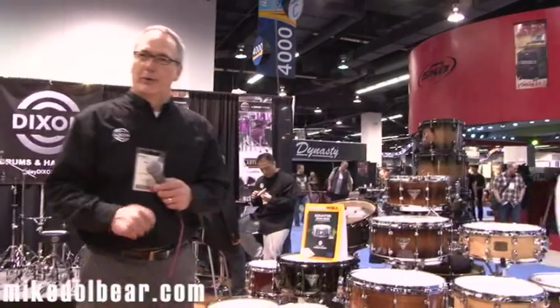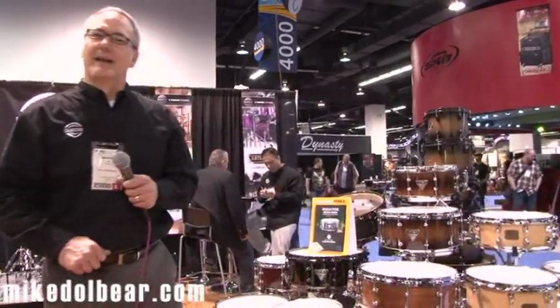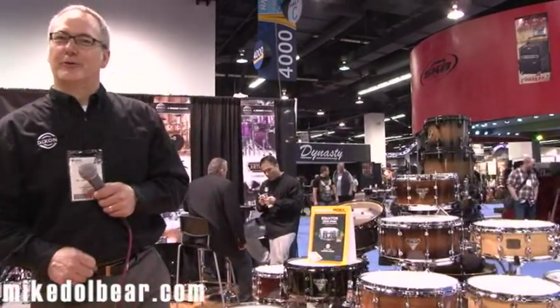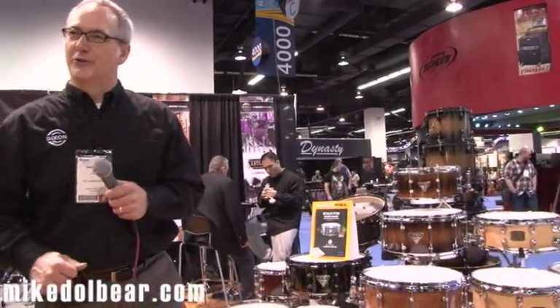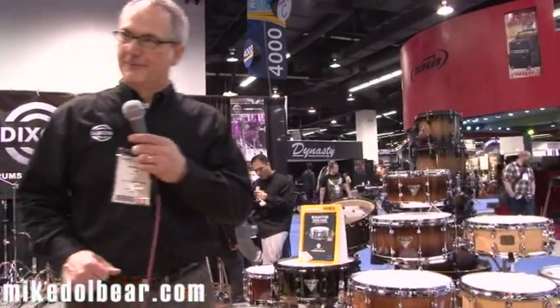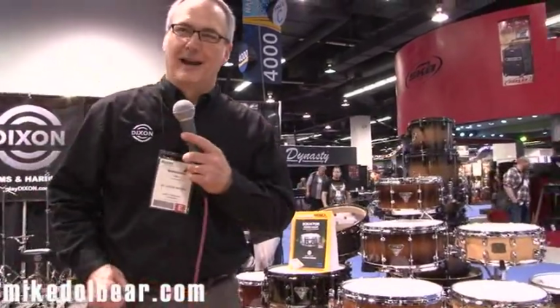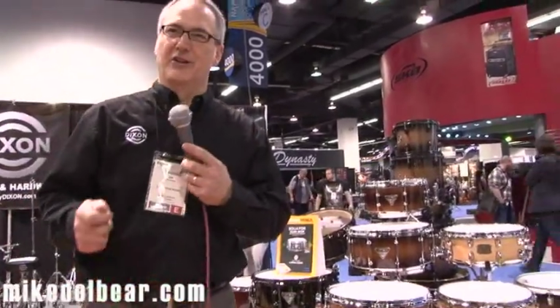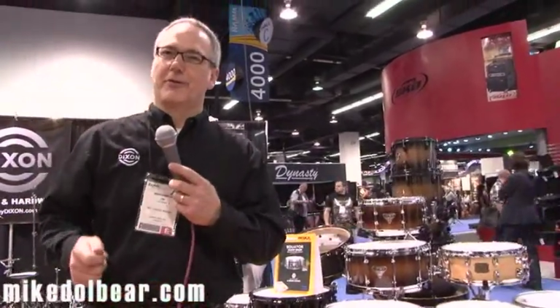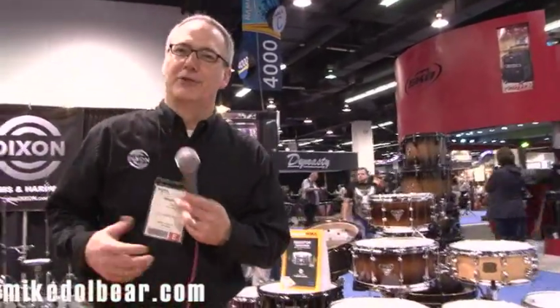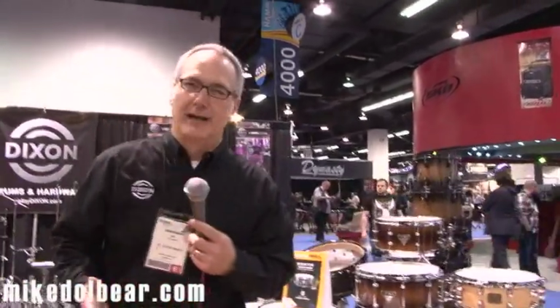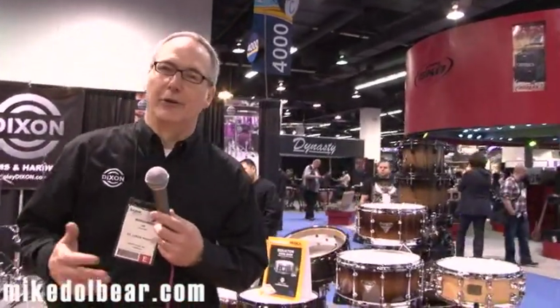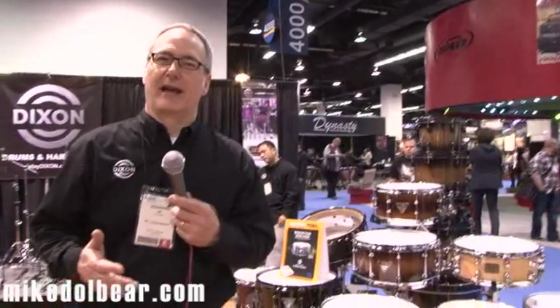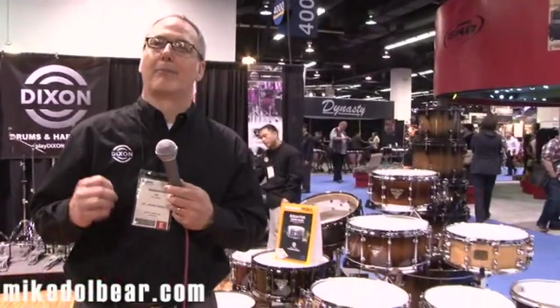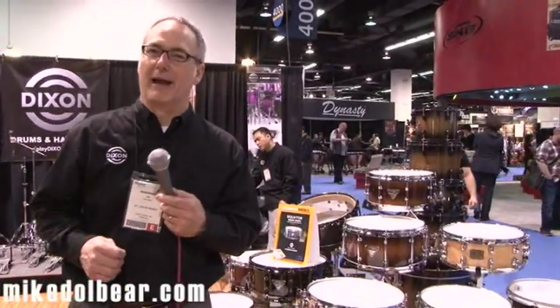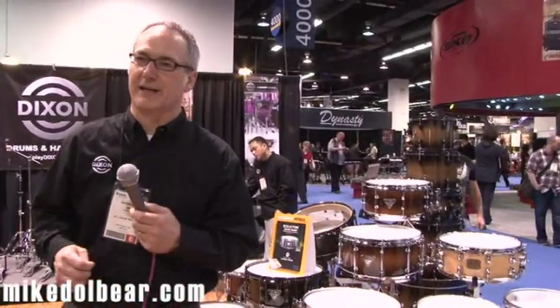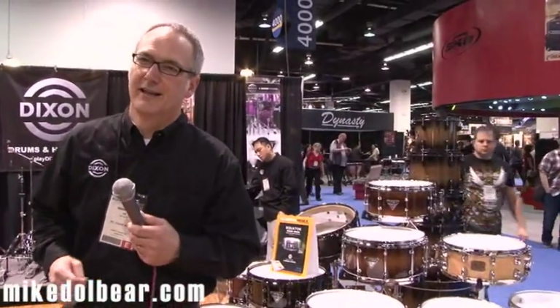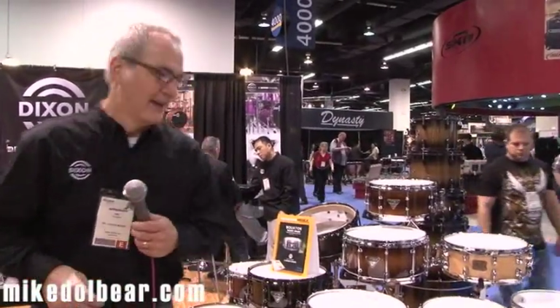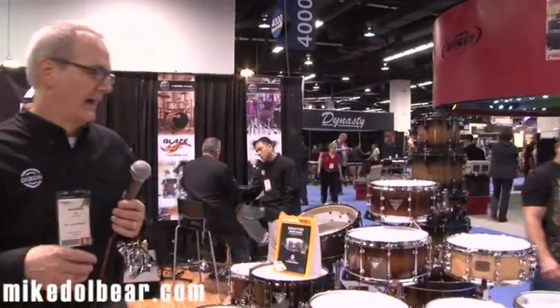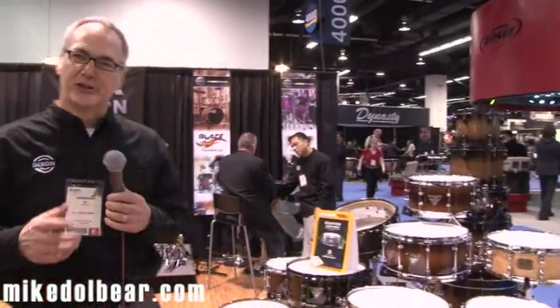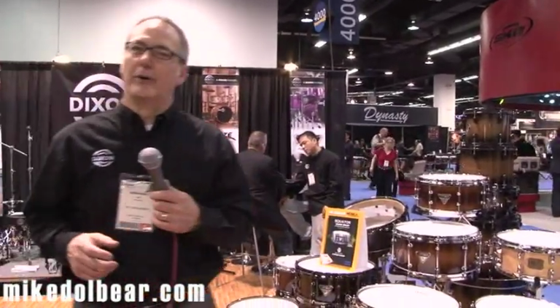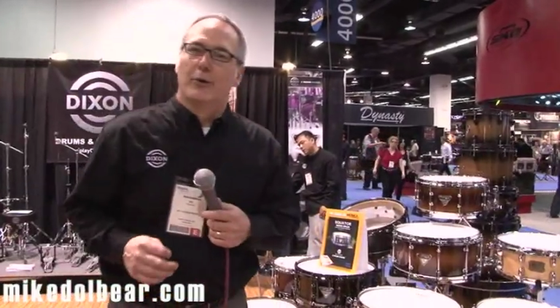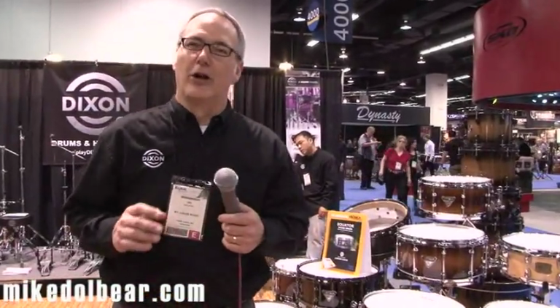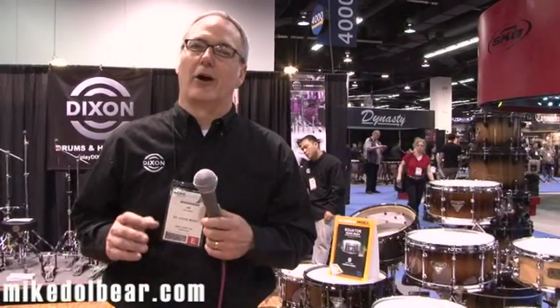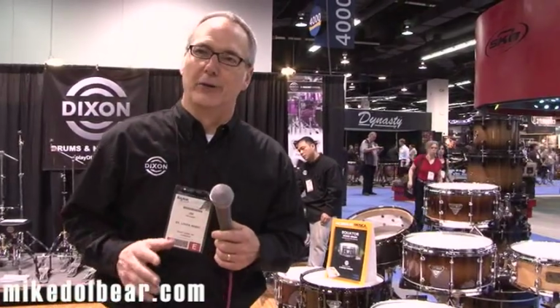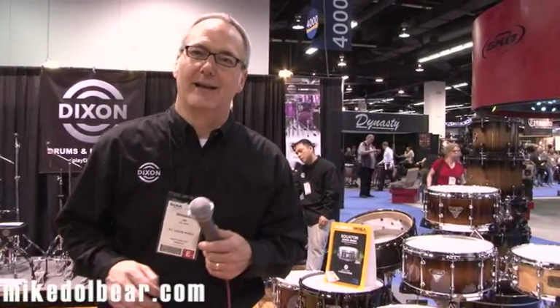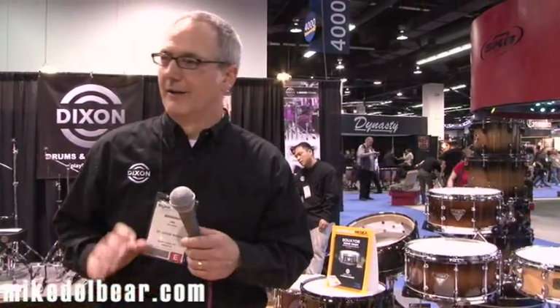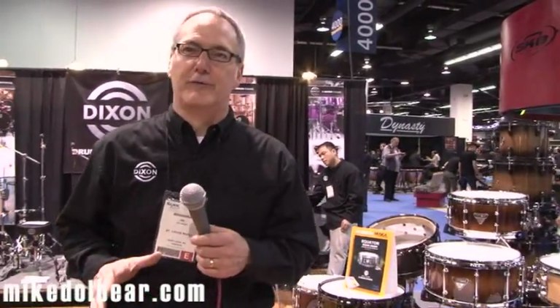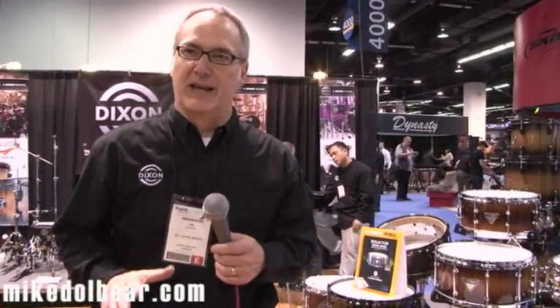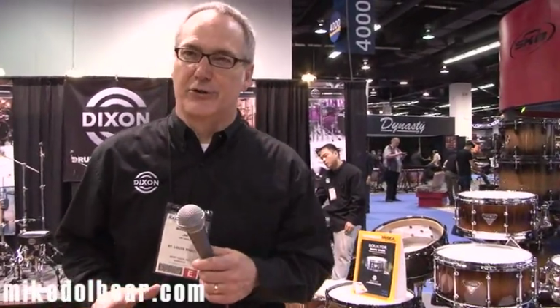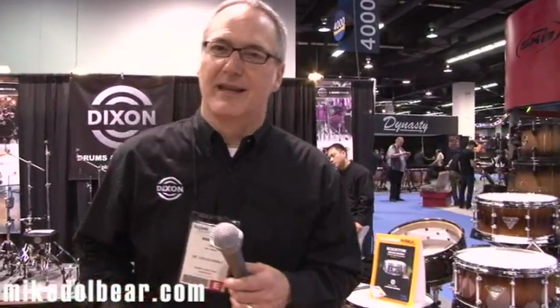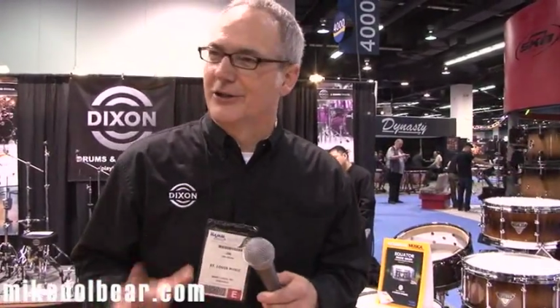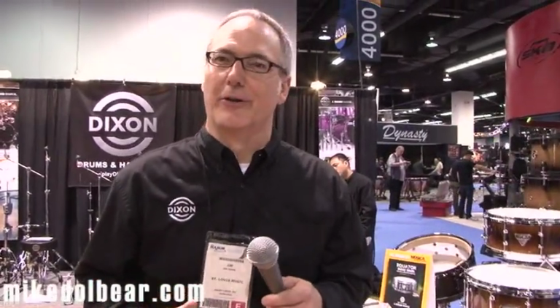Welcome to NAMM 2012 and the Dixon booth. I'm Jim Uding, the USA product manager for Dixon. At this show, we are launching our new line of drum sets and snare drums. I'd like to show you those.